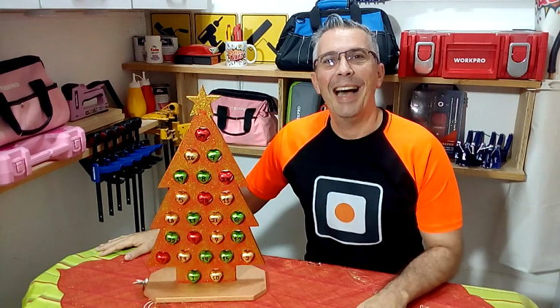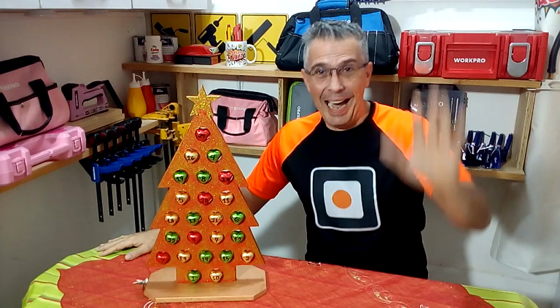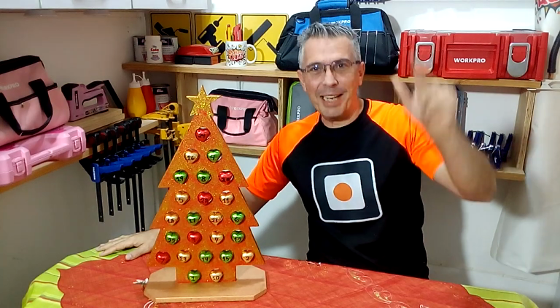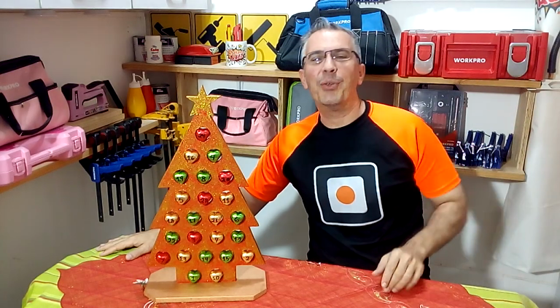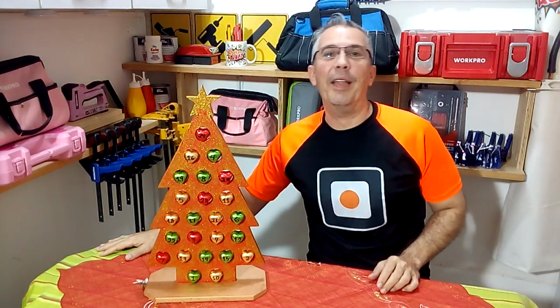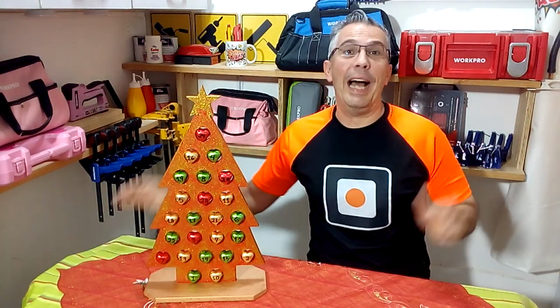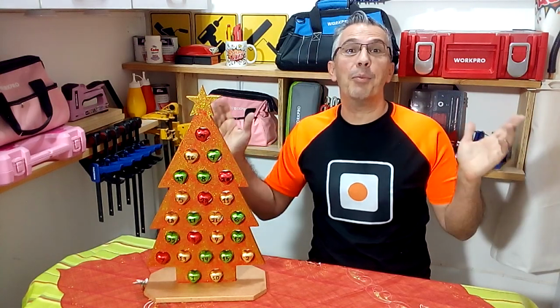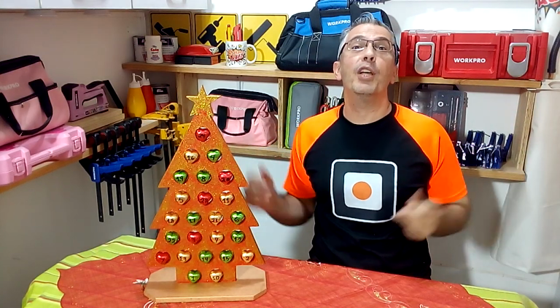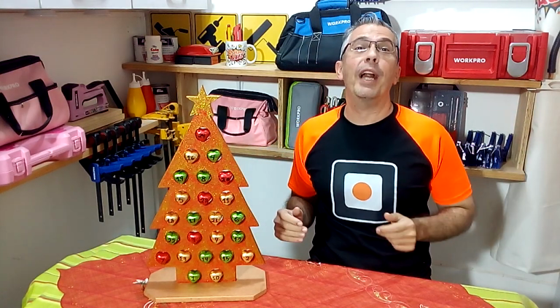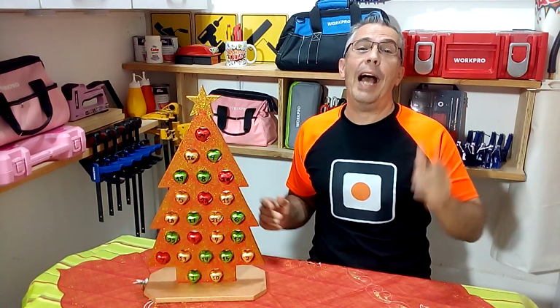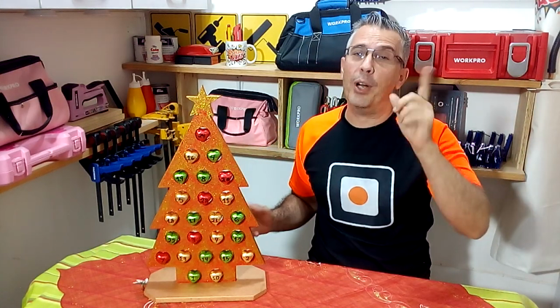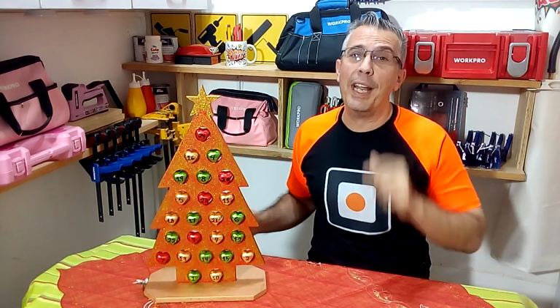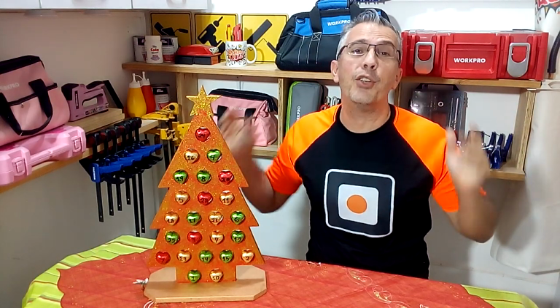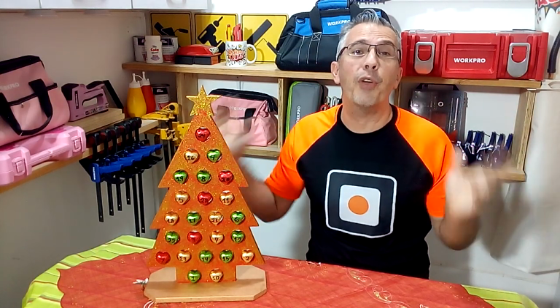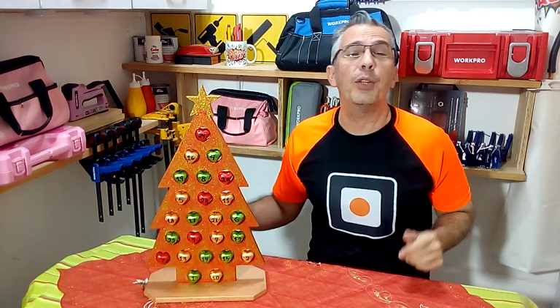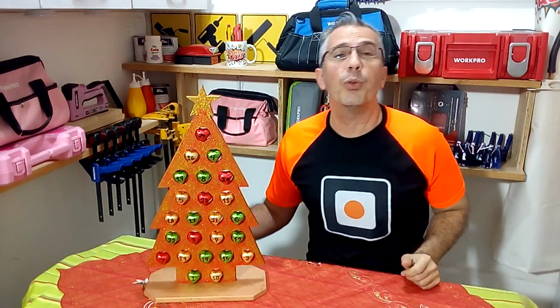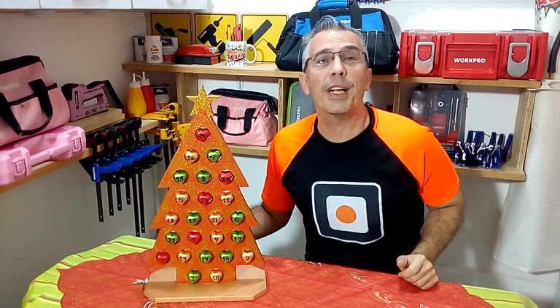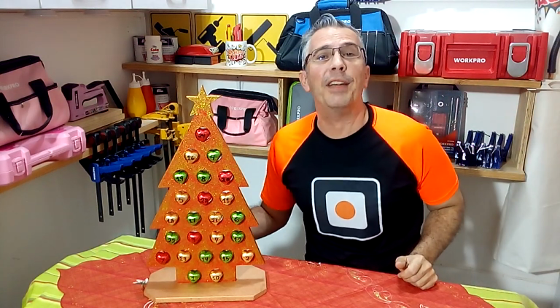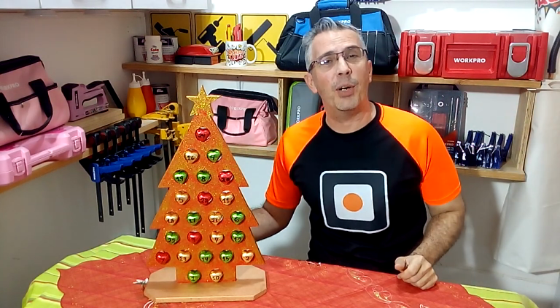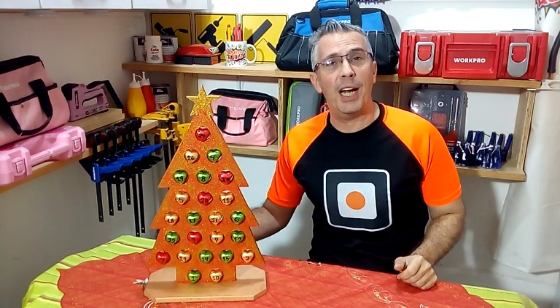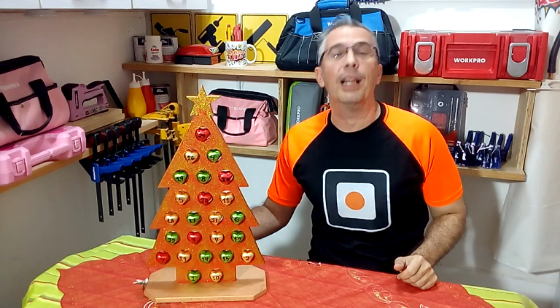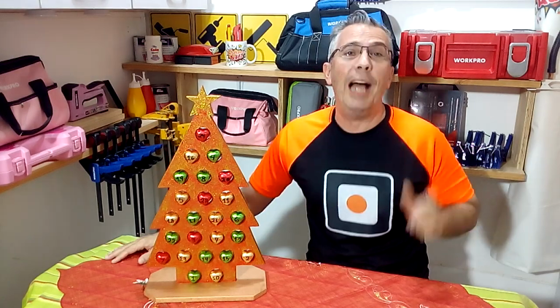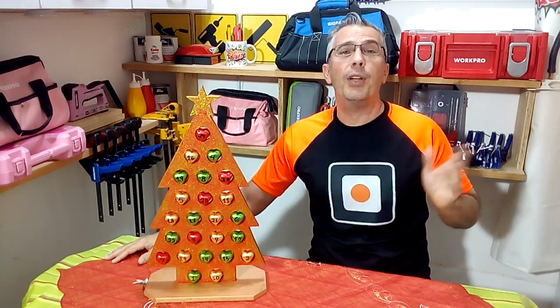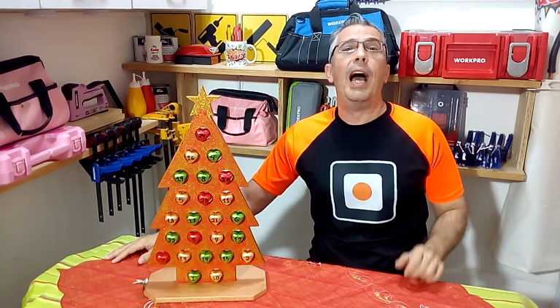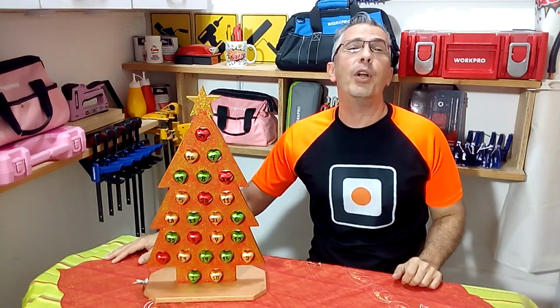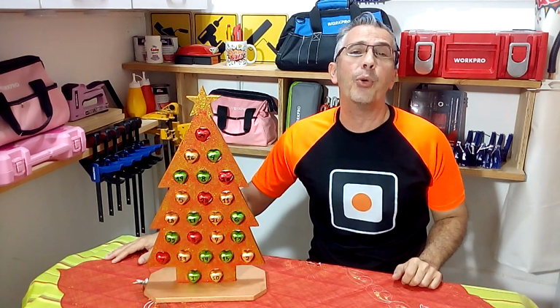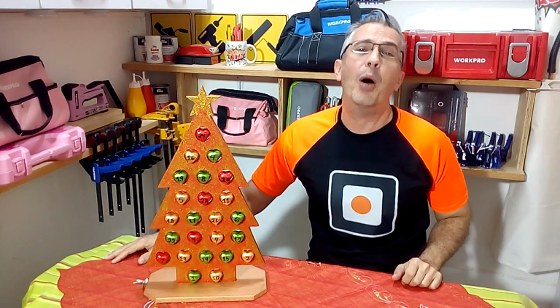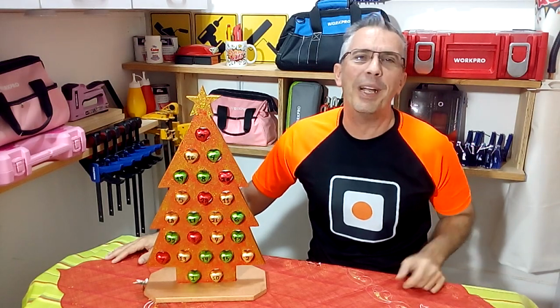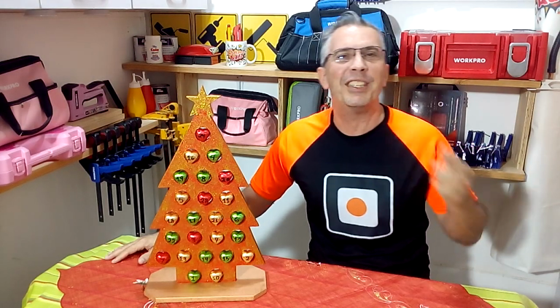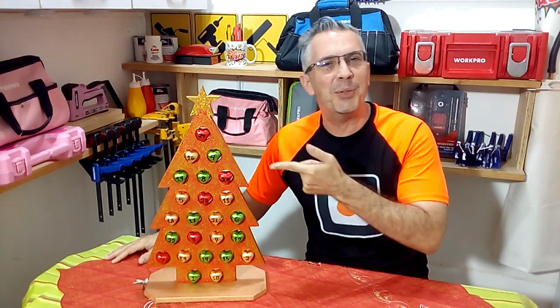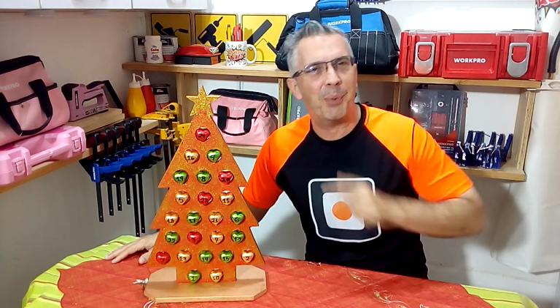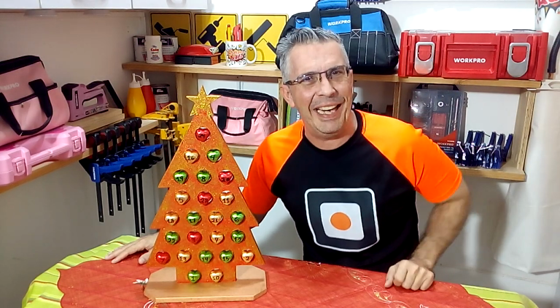Hi Carpetriari, I am Domingo Freire and you are again in your favorite woodworking and DIY channel. Today I will show you how to make this Christmas project.